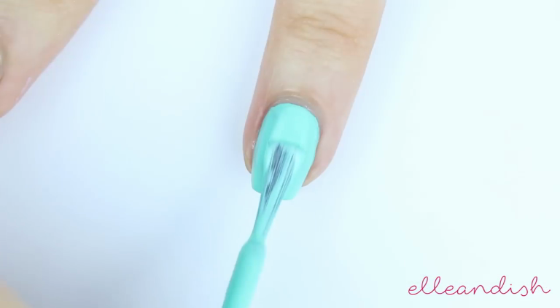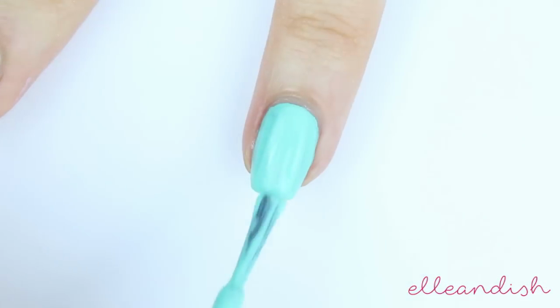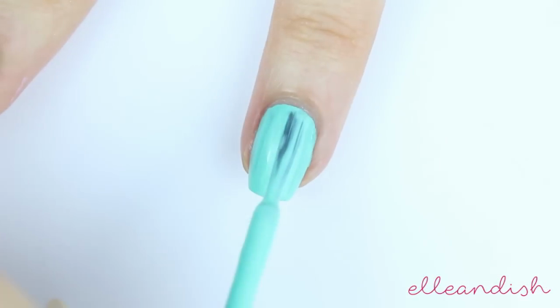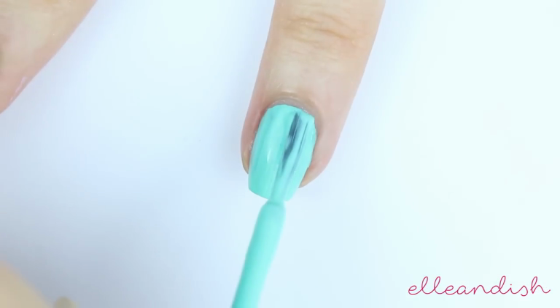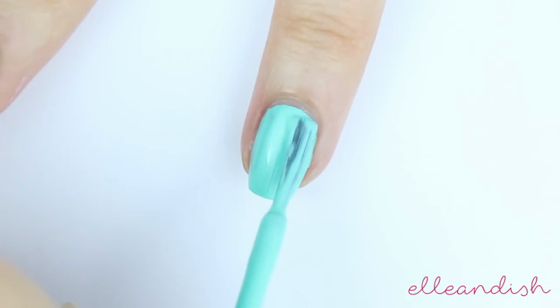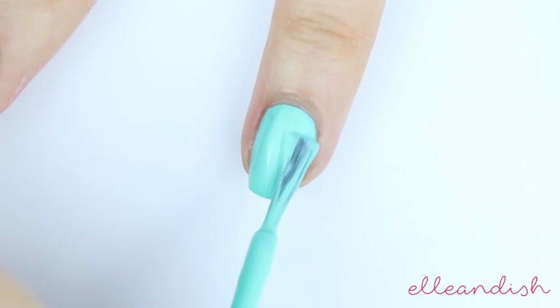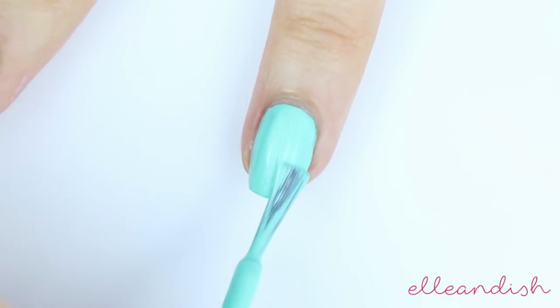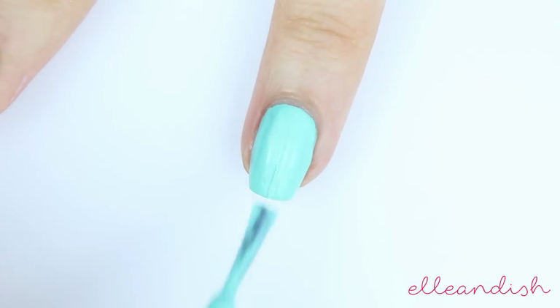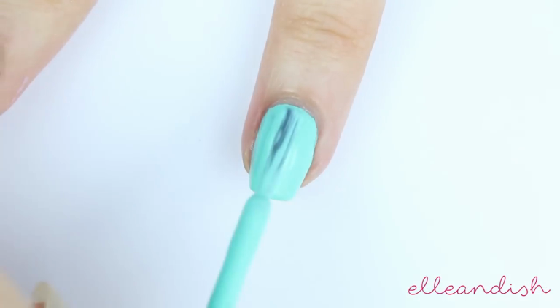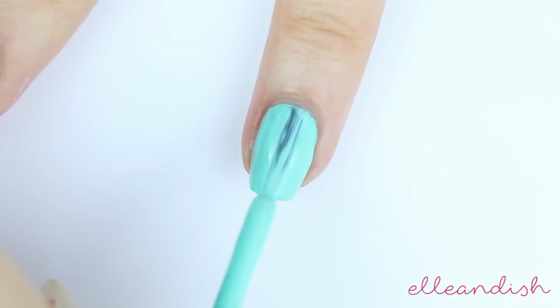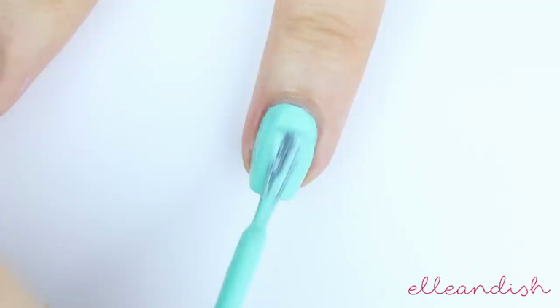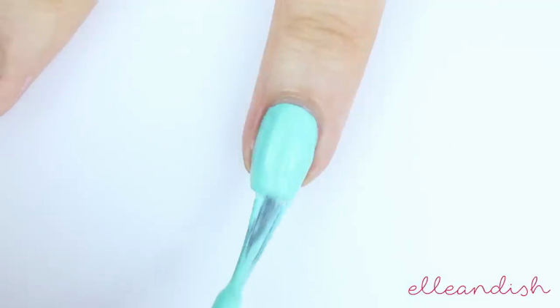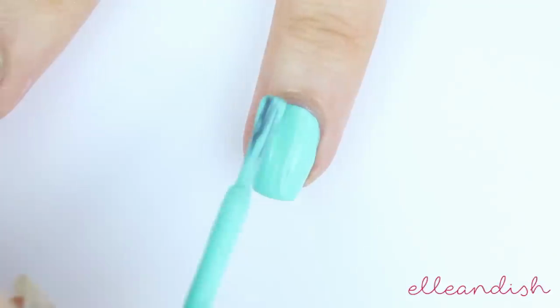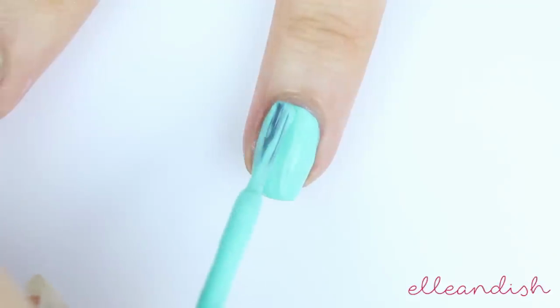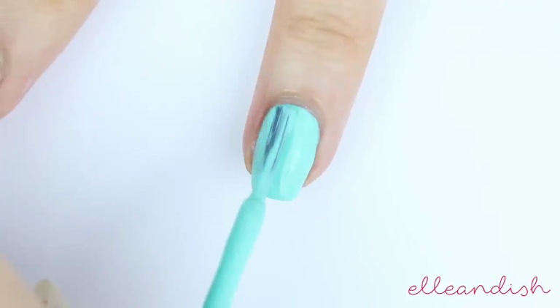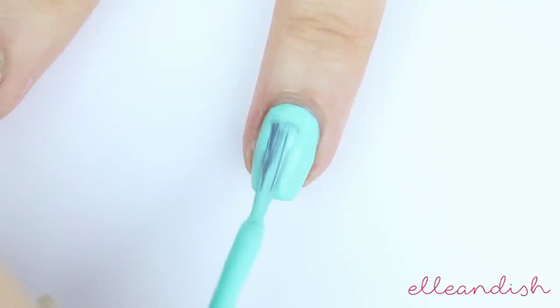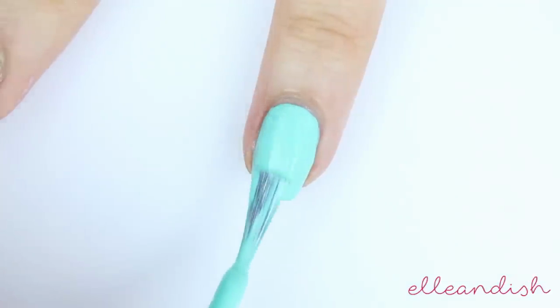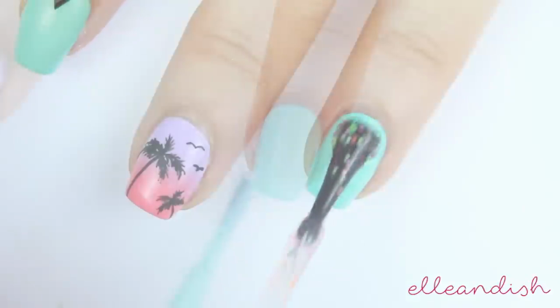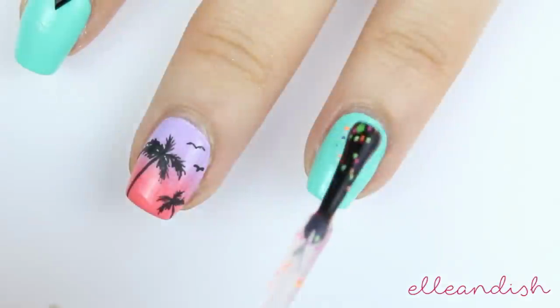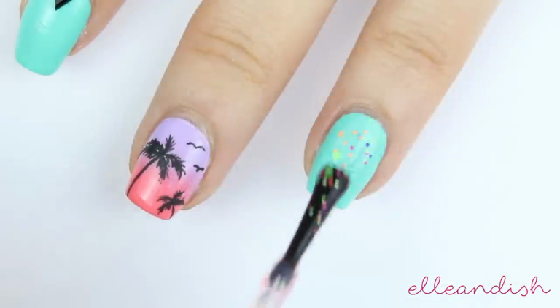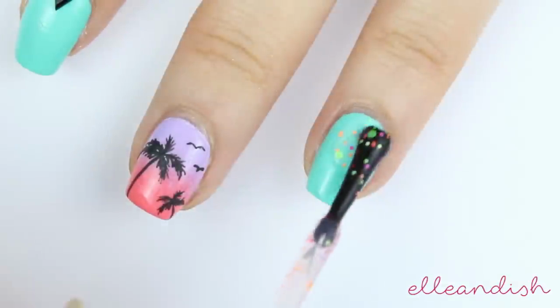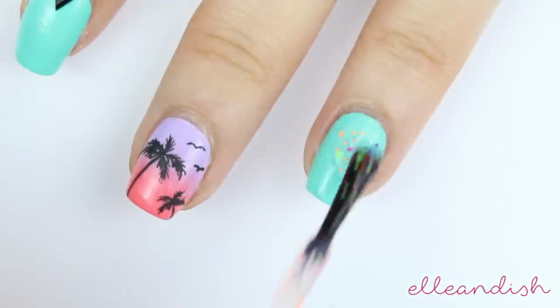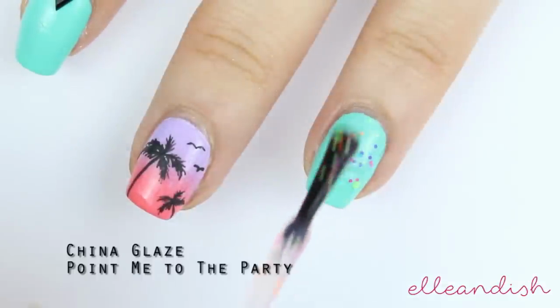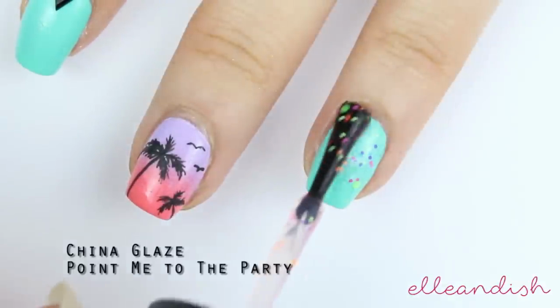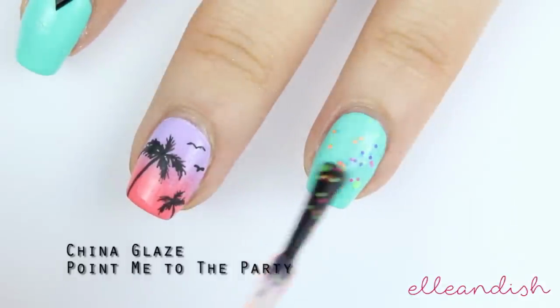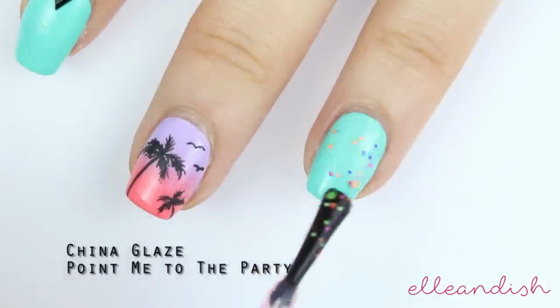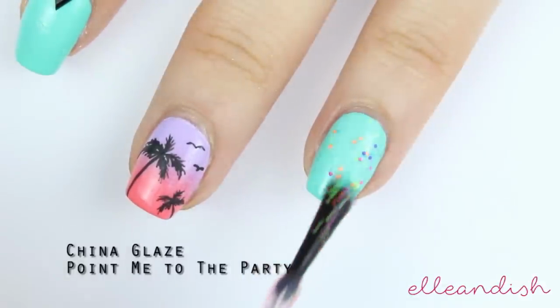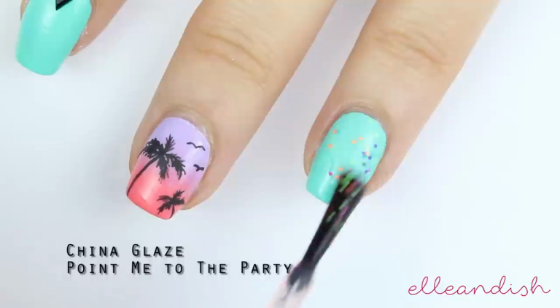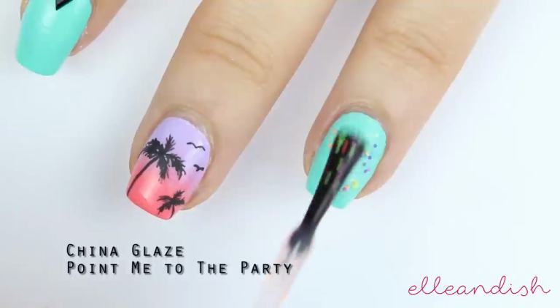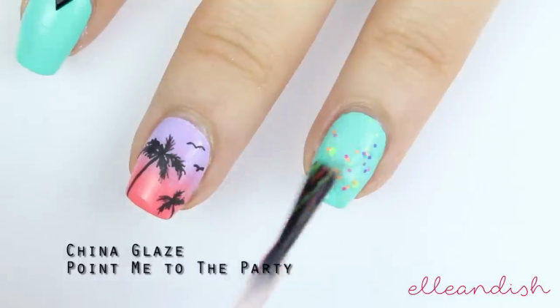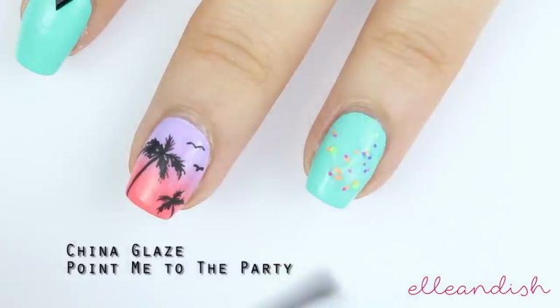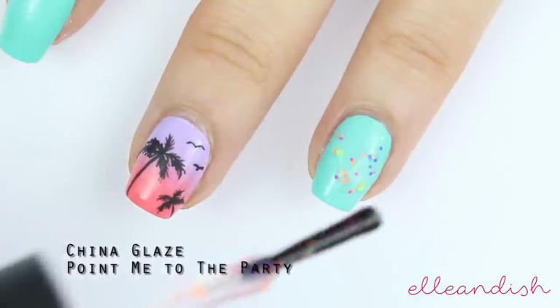For the ring finger, I added a teal base. And once that was dry, I added a really fine glitter from China Glaze.